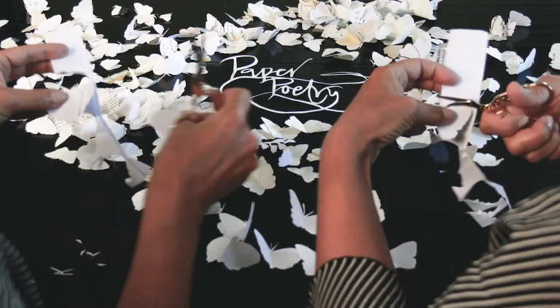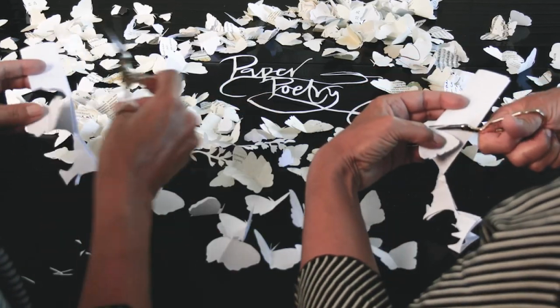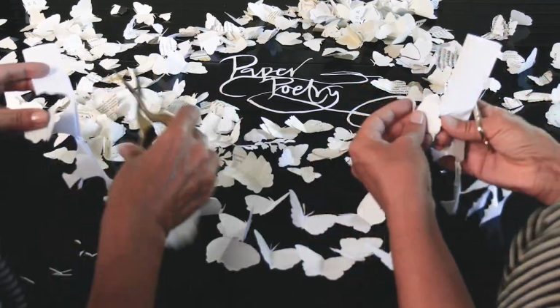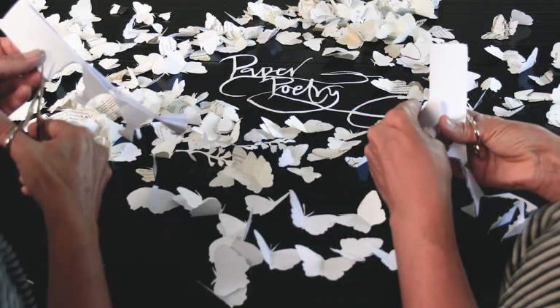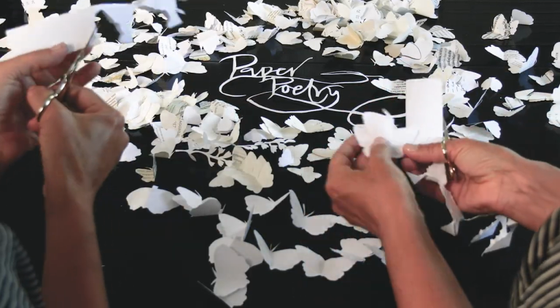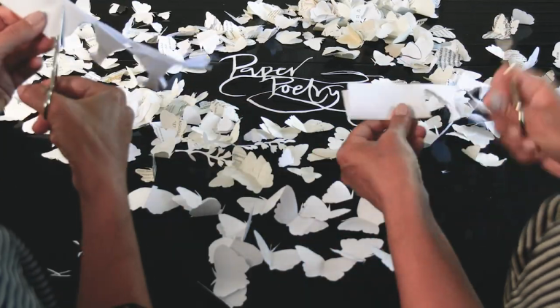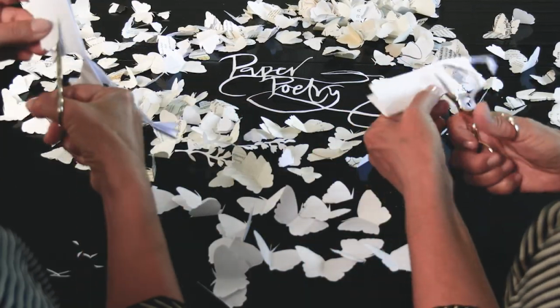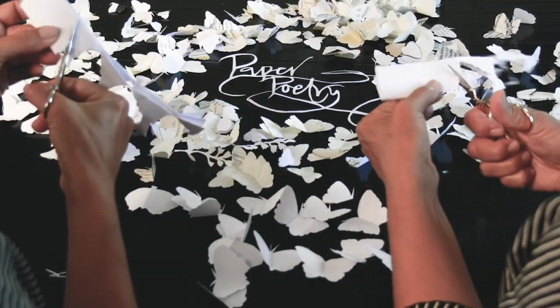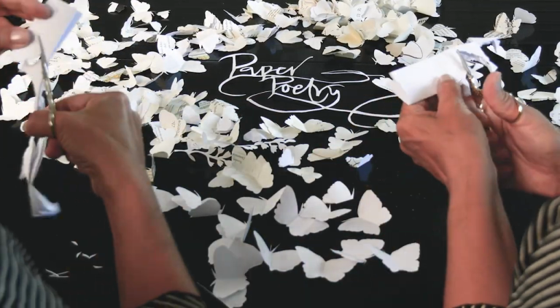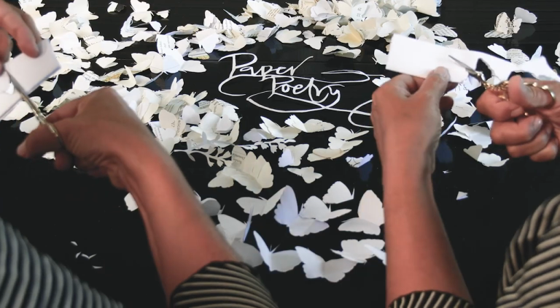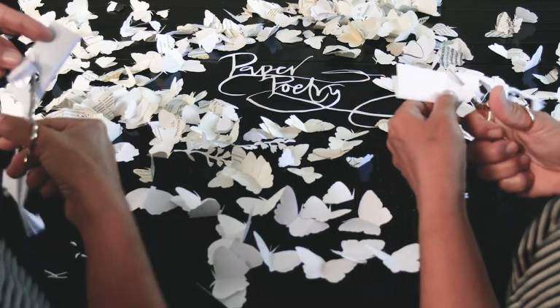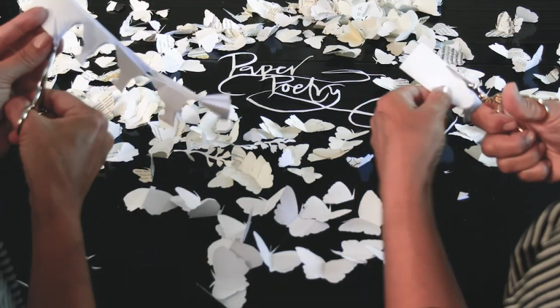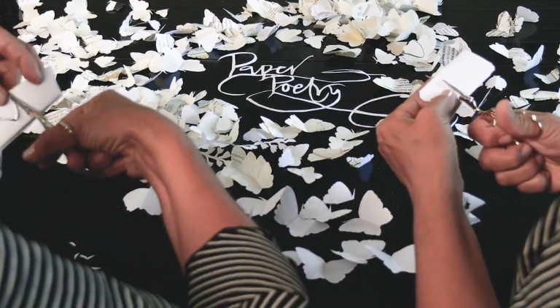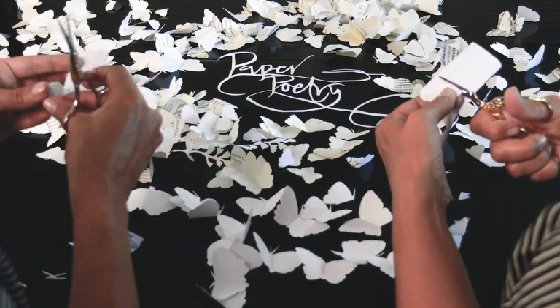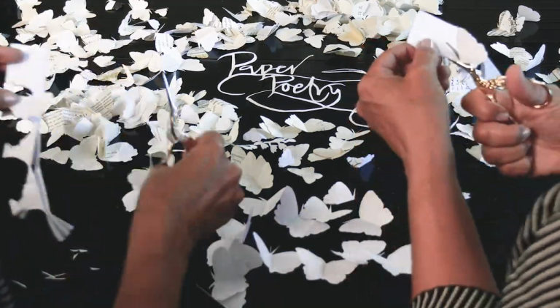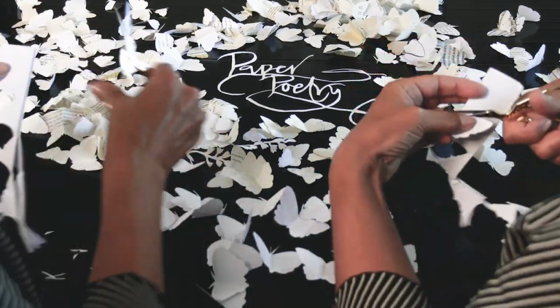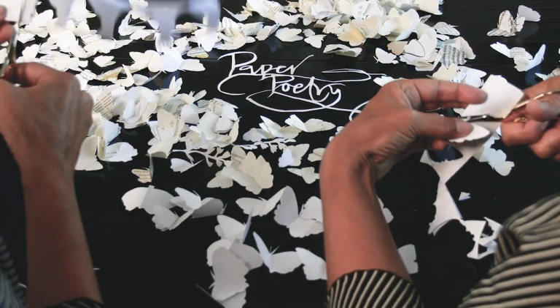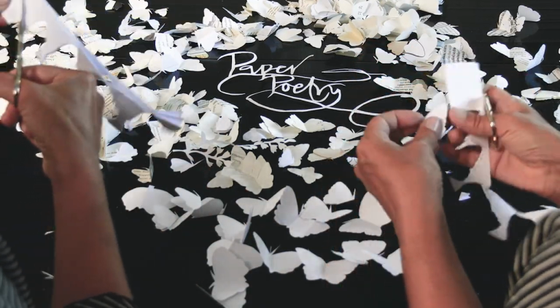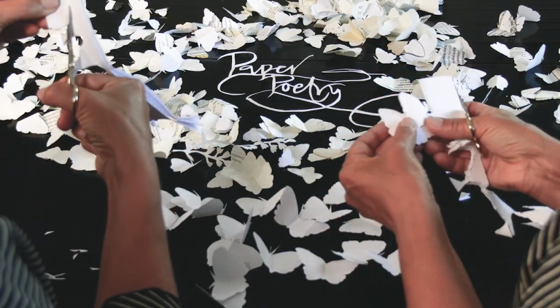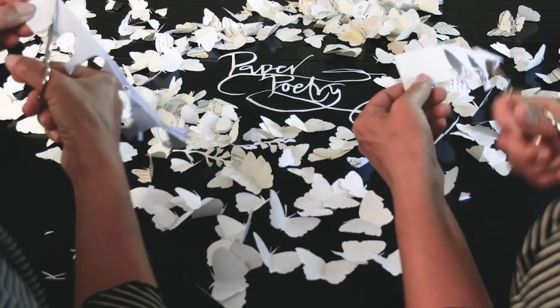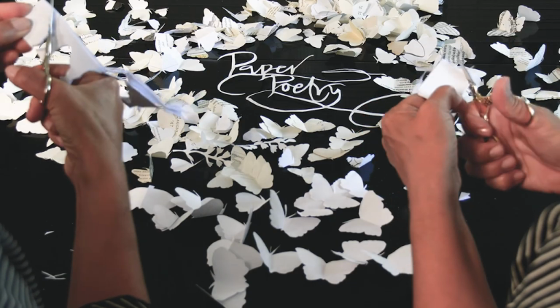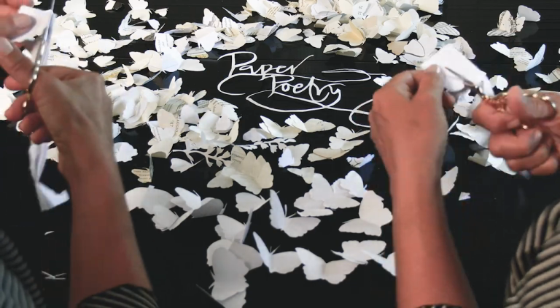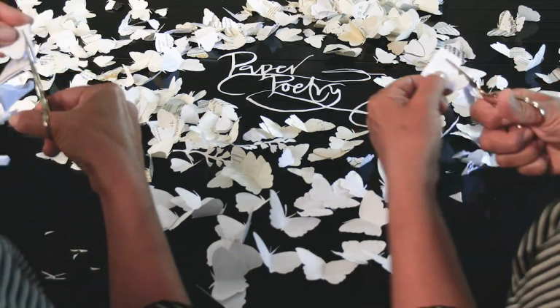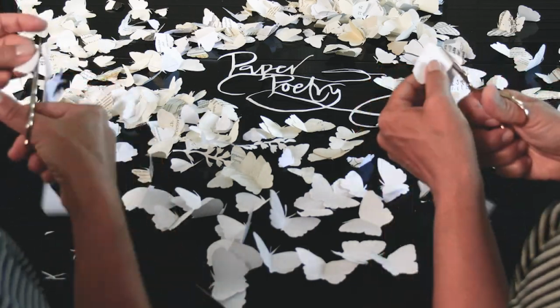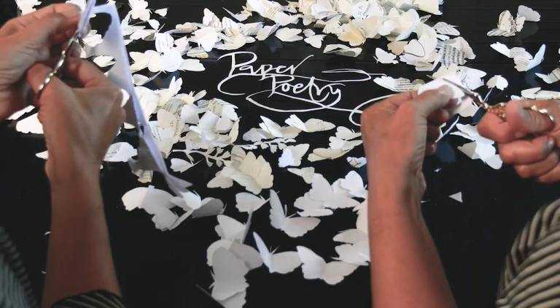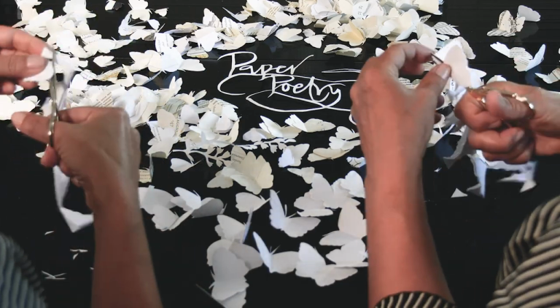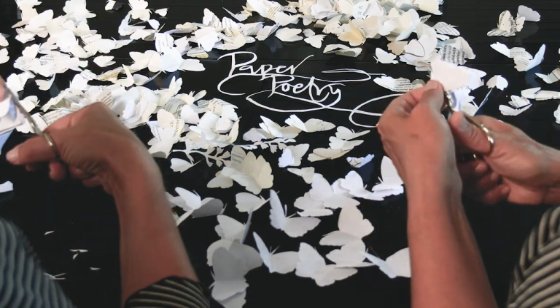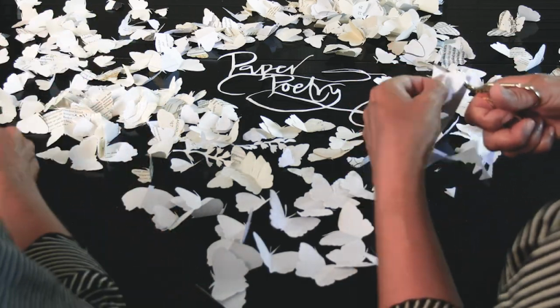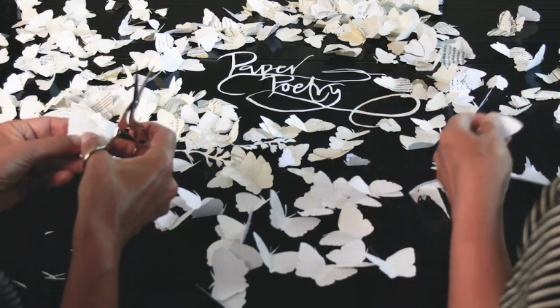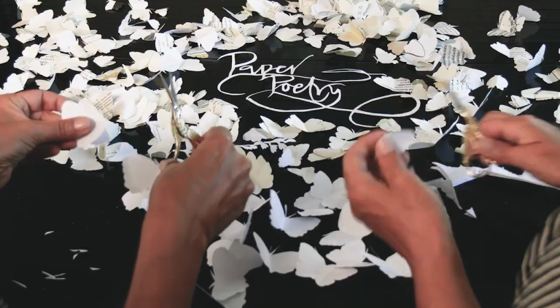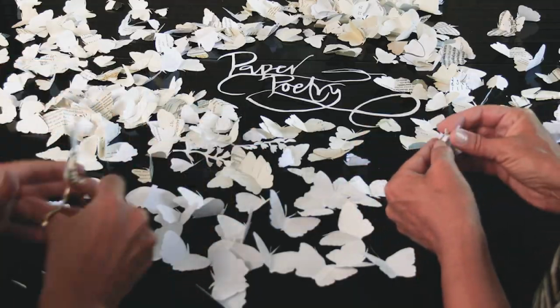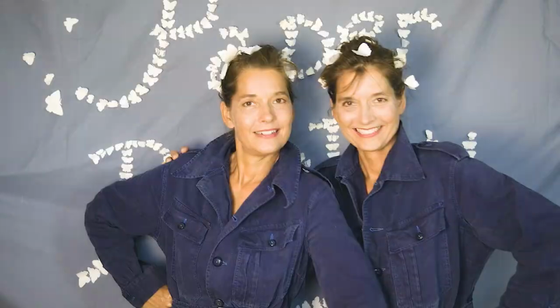Everyone has their own style of butterflies, so just practice and get going. Once you get the hang of it, it's really quite simple. One, two, three — paper poetry.